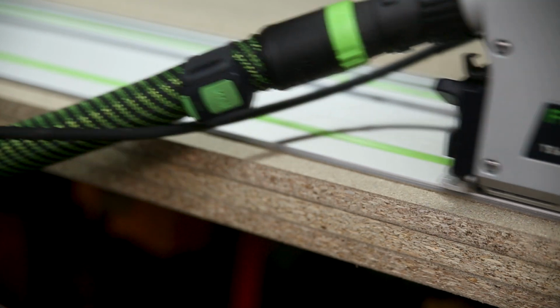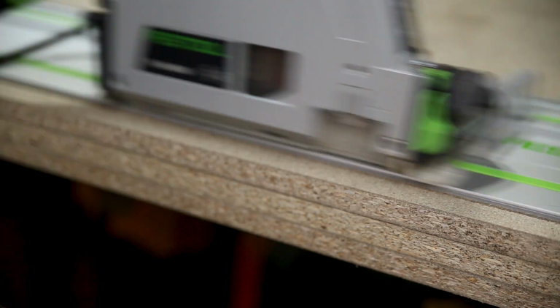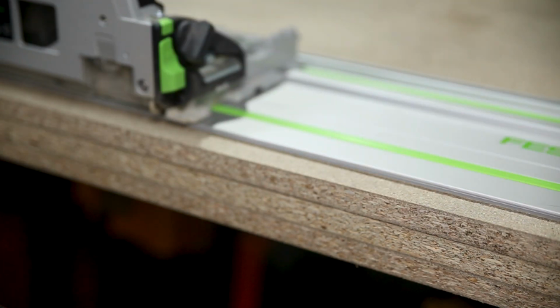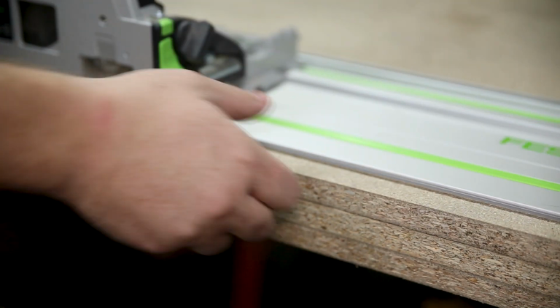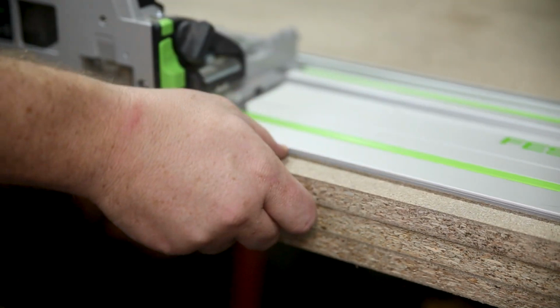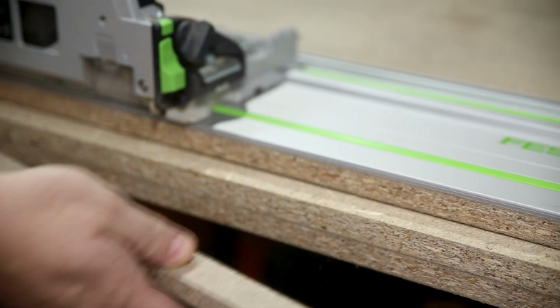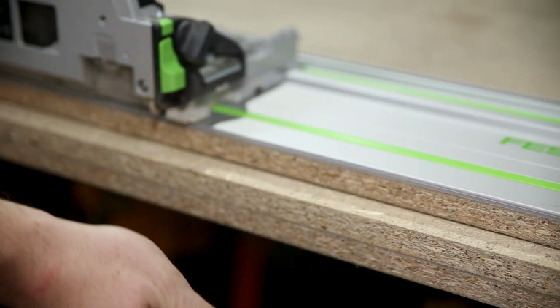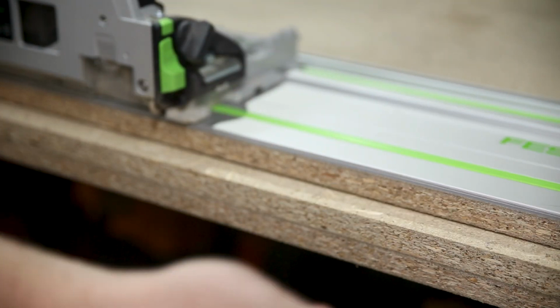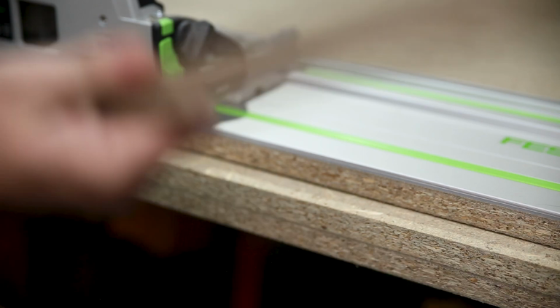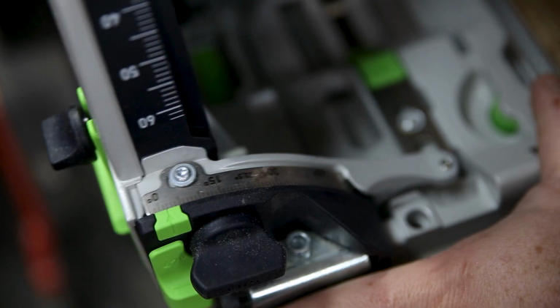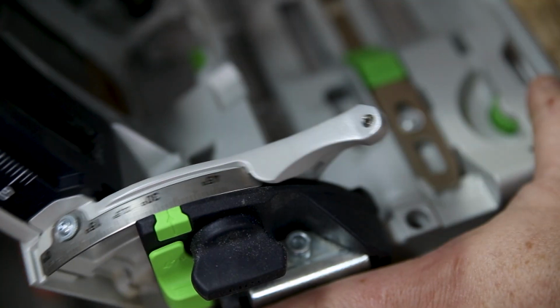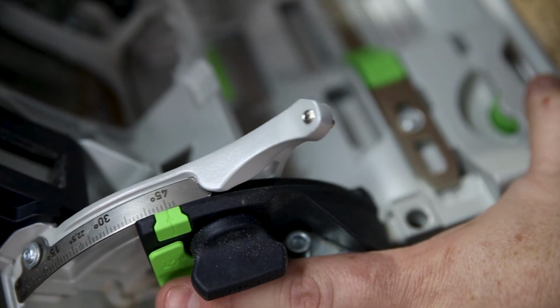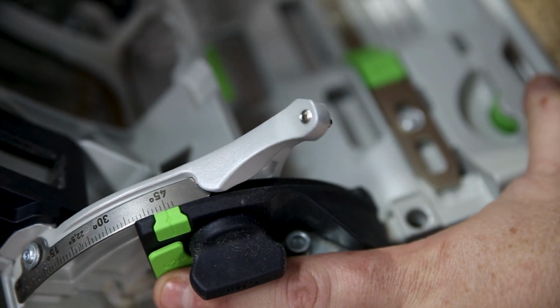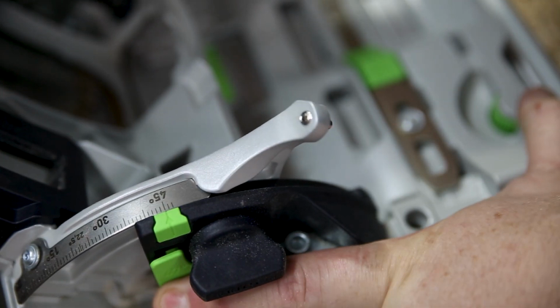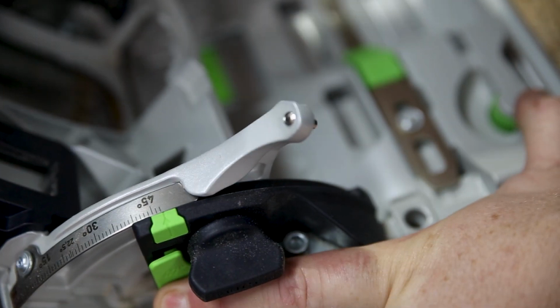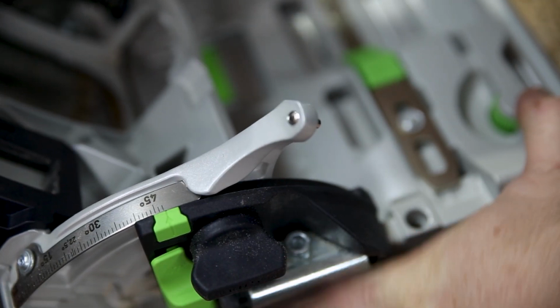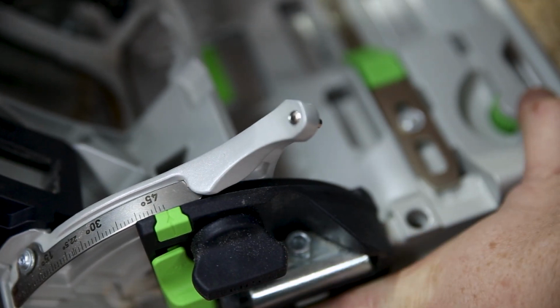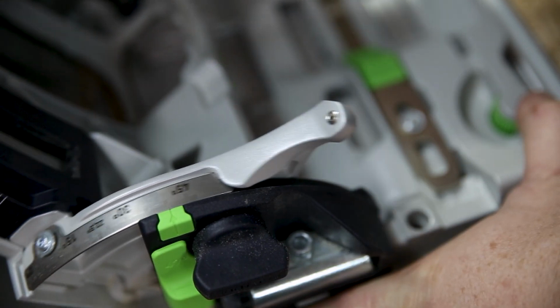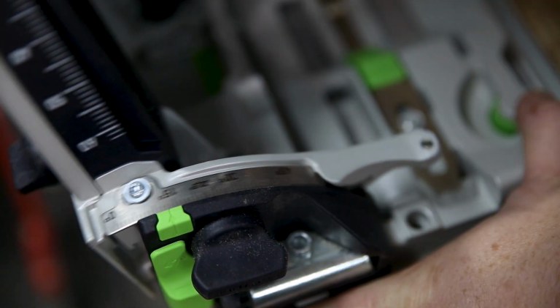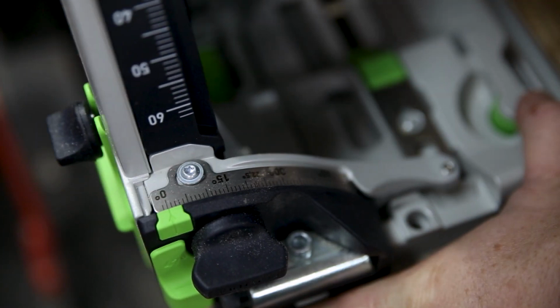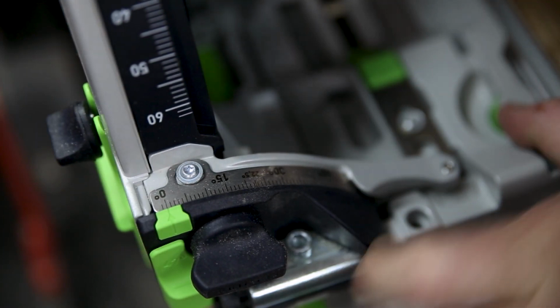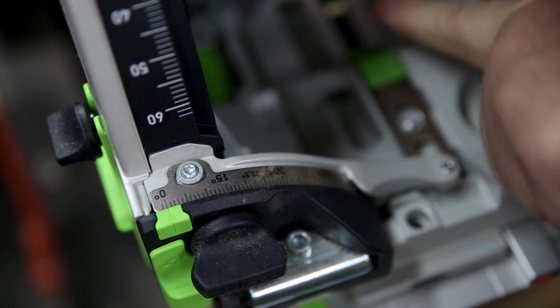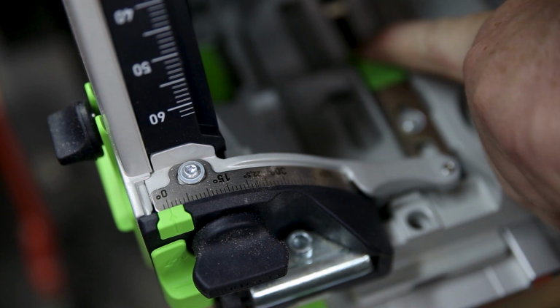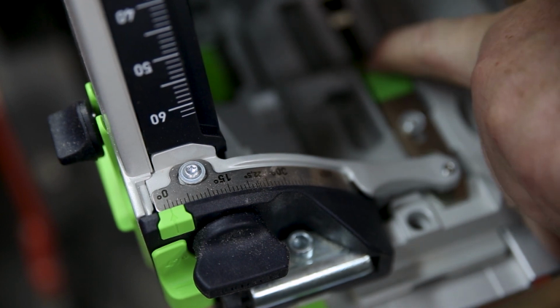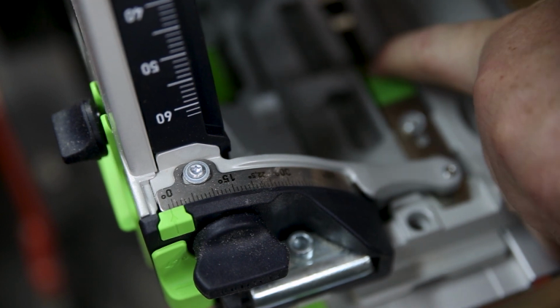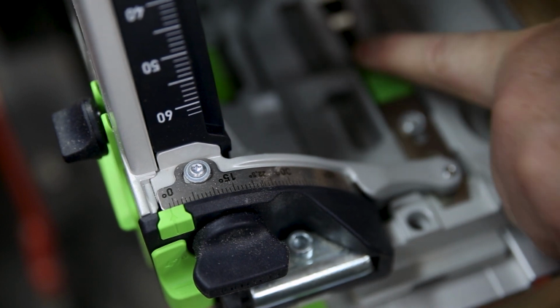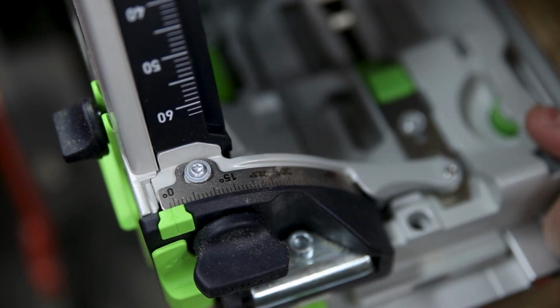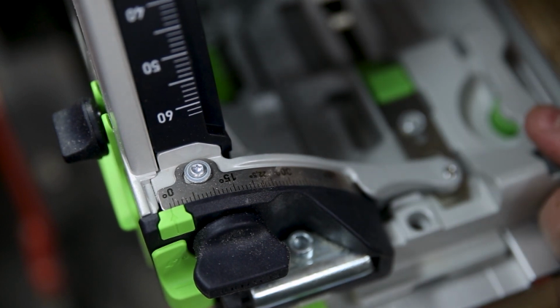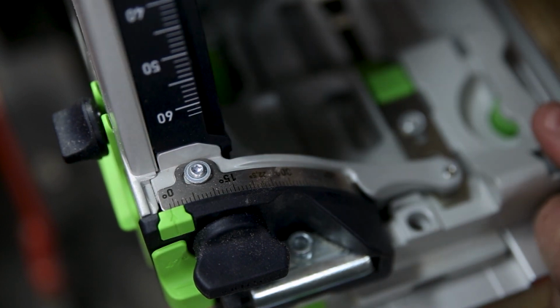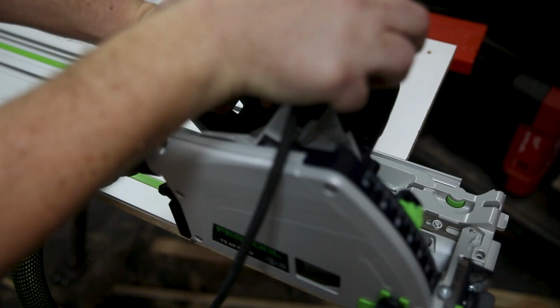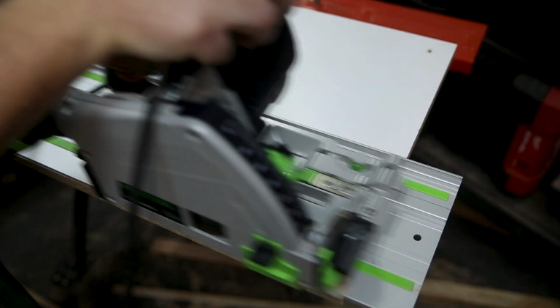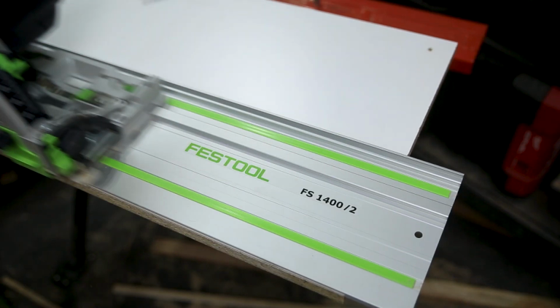You can accurately and quickly set the plunge height for your saw and get cutting. When beveling the saw, it goes across to a quick stop at 45 degrees. There's a little green tab to get all the way across to 47 degrees, and it goes the other way to minus one degree as well with a little green tab.